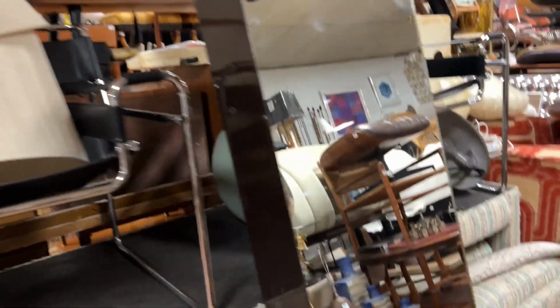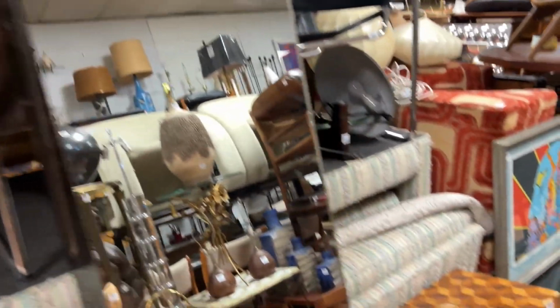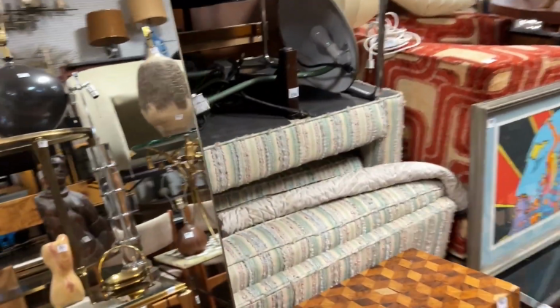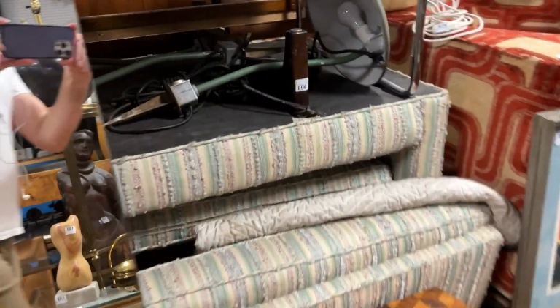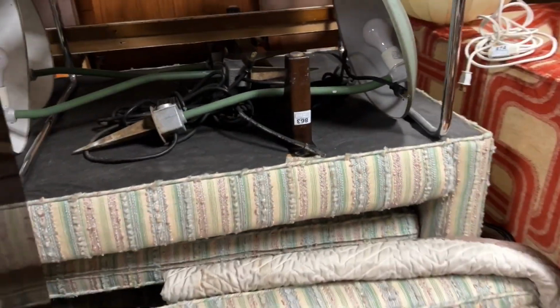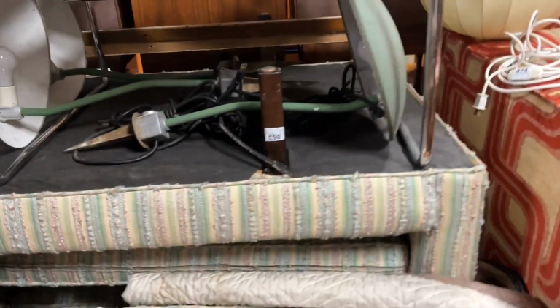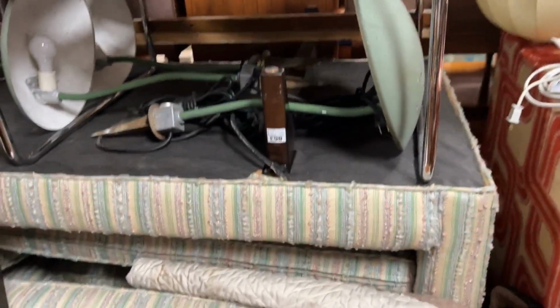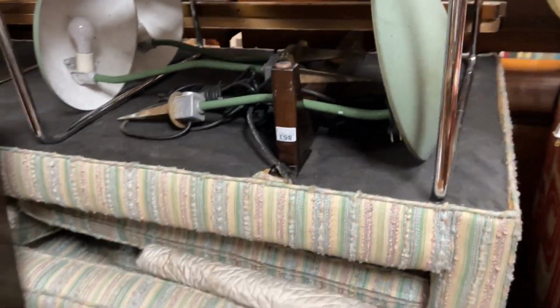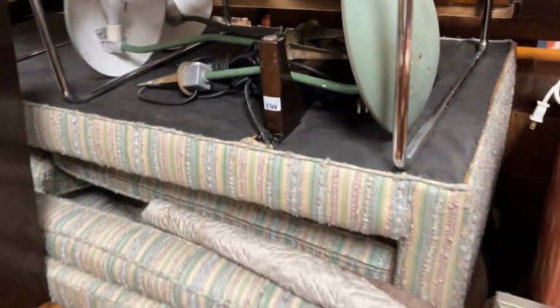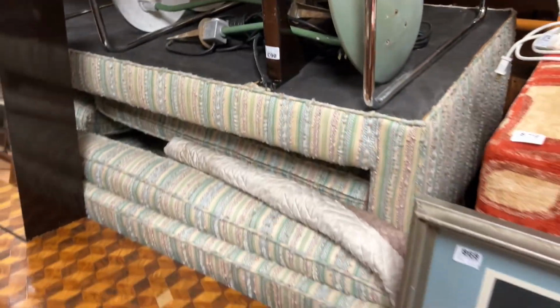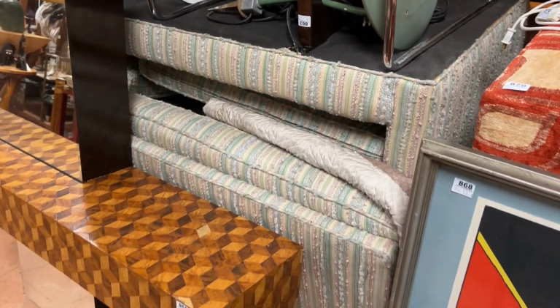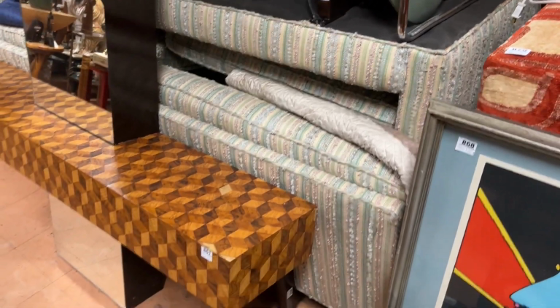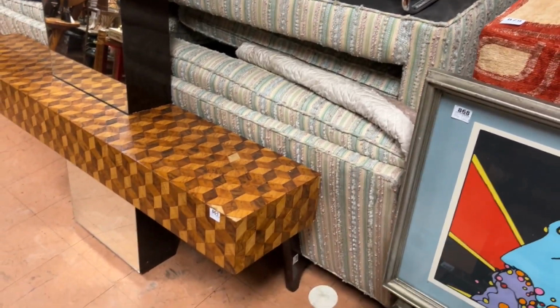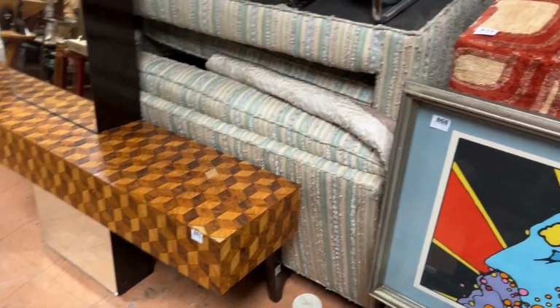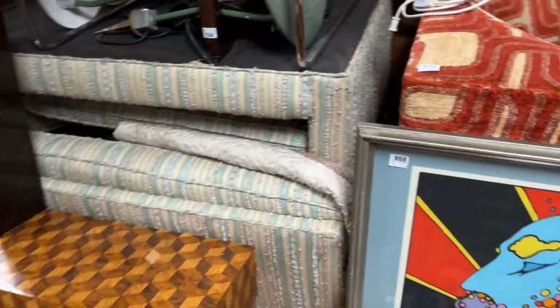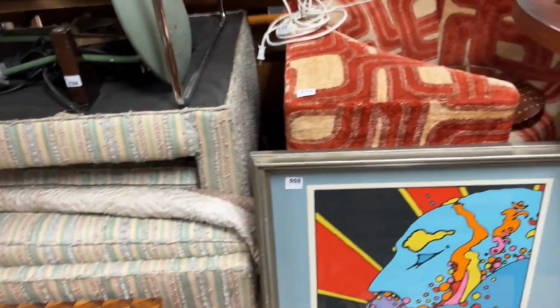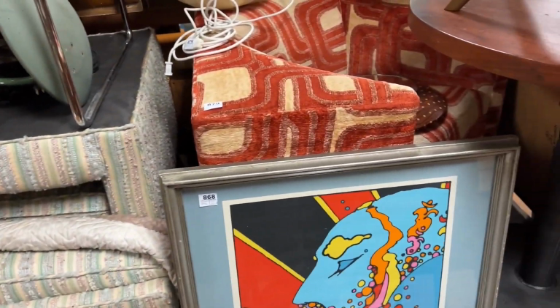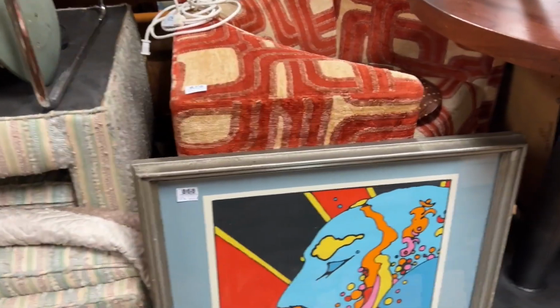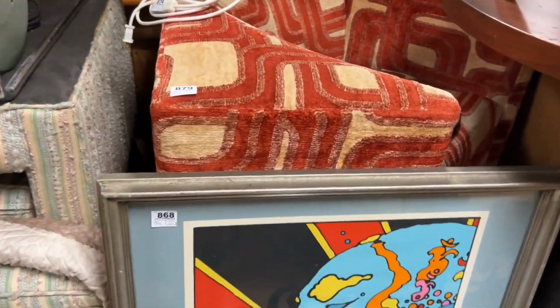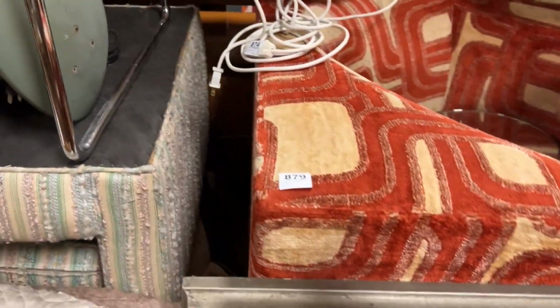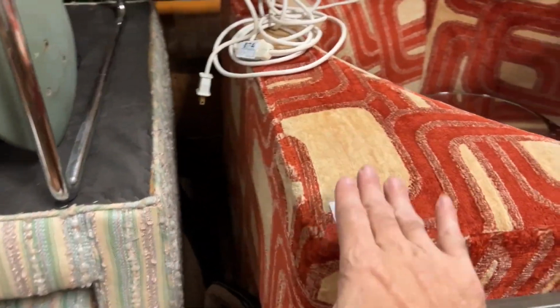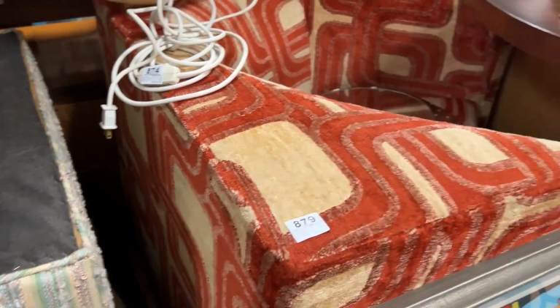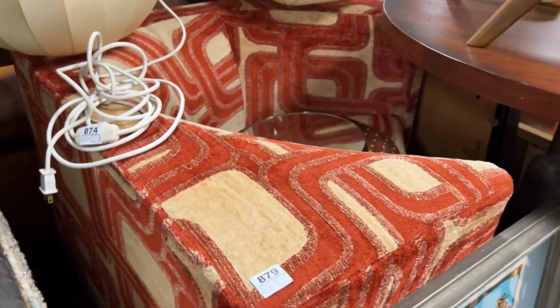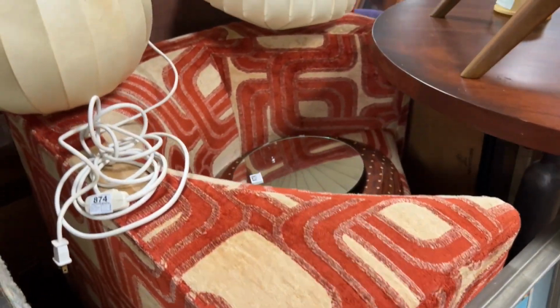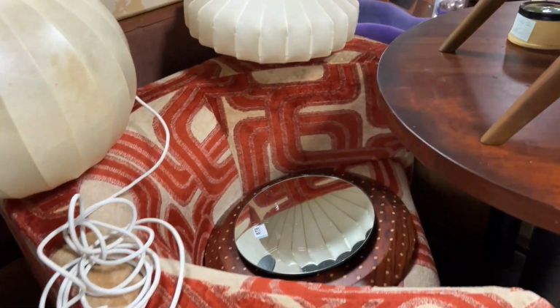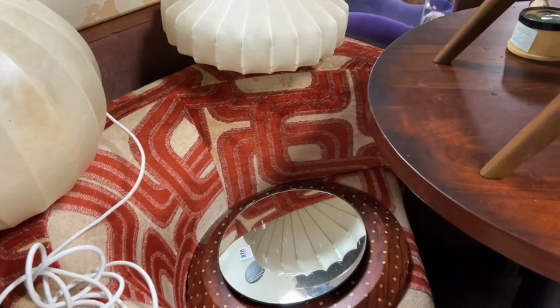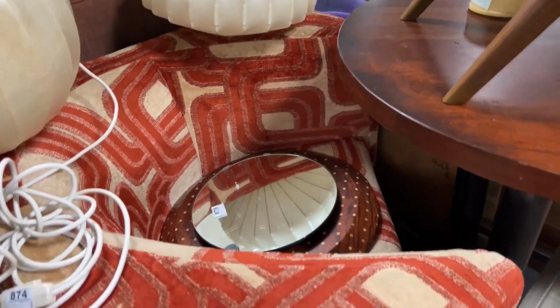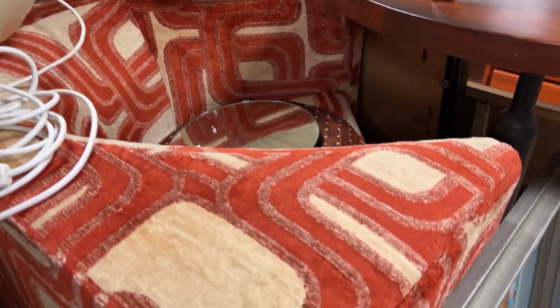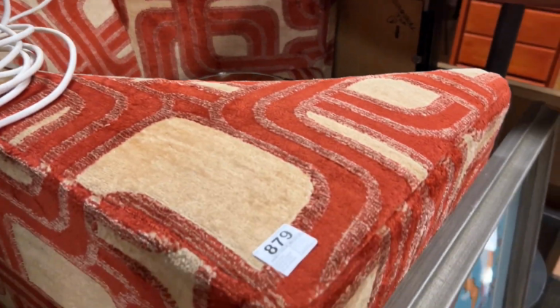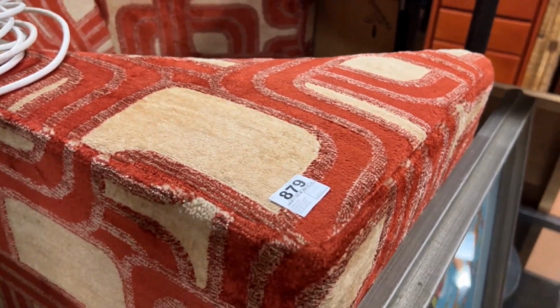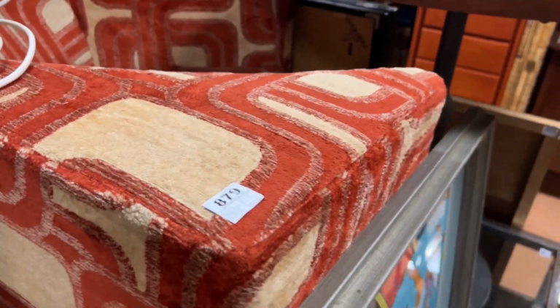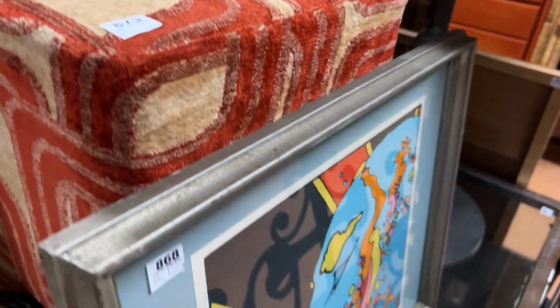Wassily chairs. These are Dunbar sofas — lot 863, there's a pair of them, obviously flipped on top of each other. Lot 879: very cool corner chair with great kind of 70s fabric. The fabric's in great shape too.